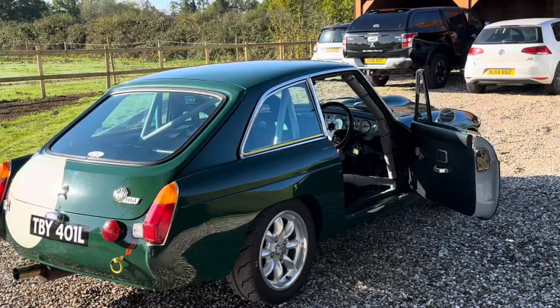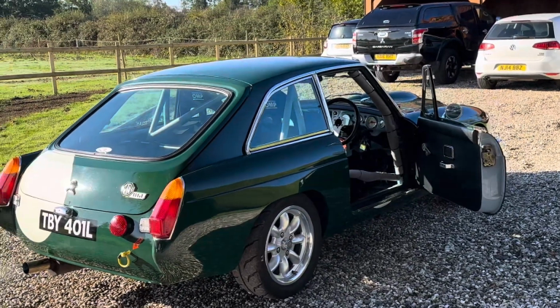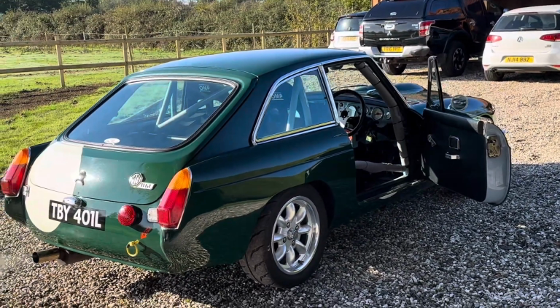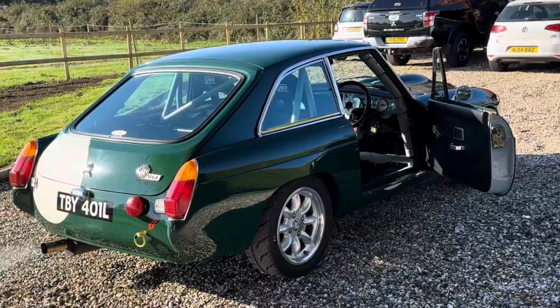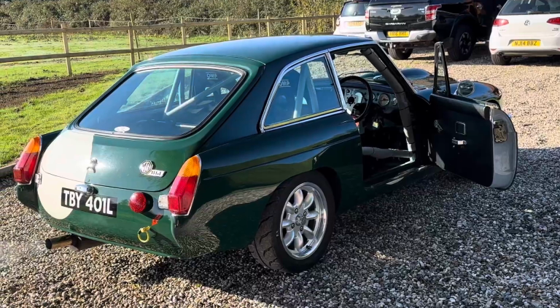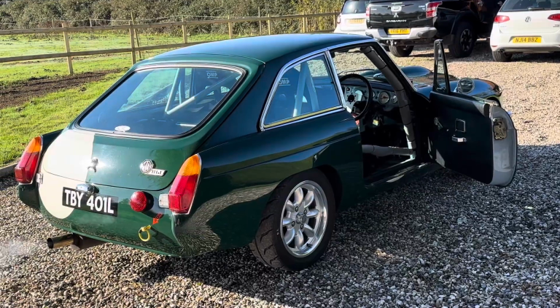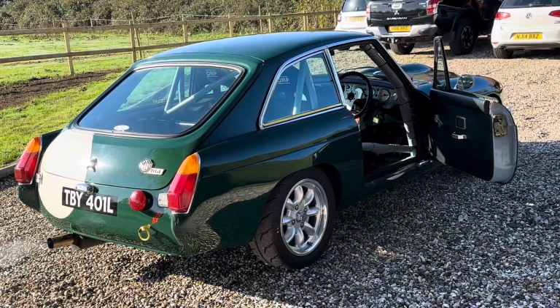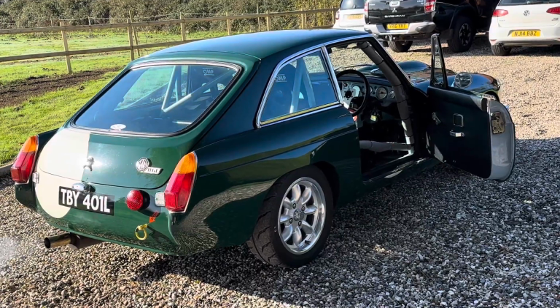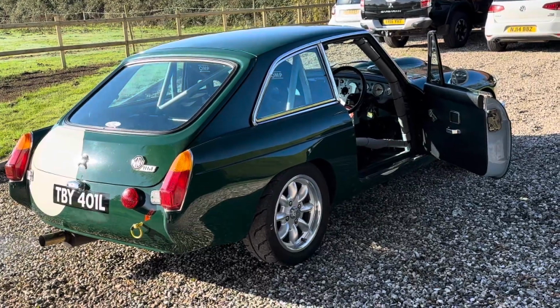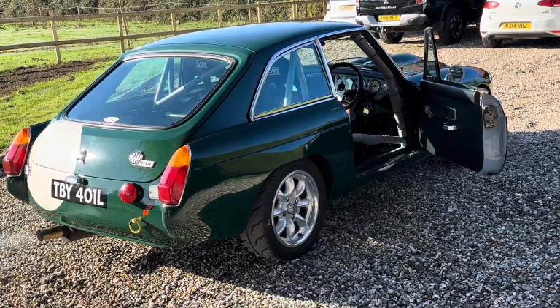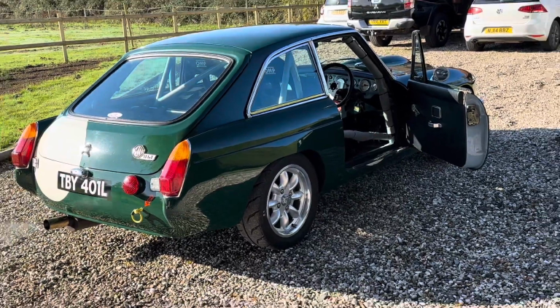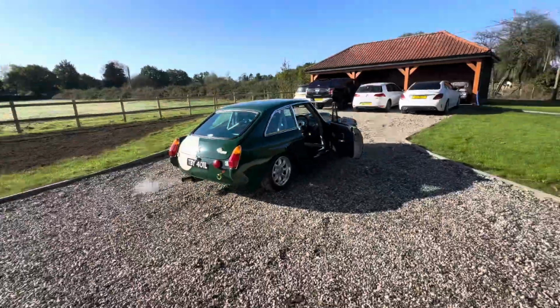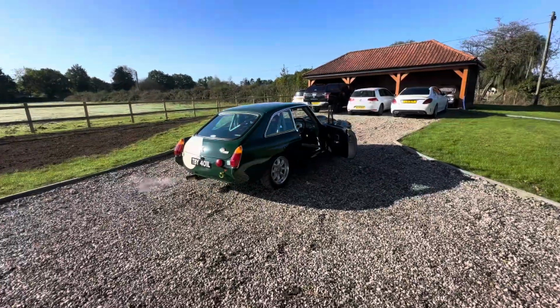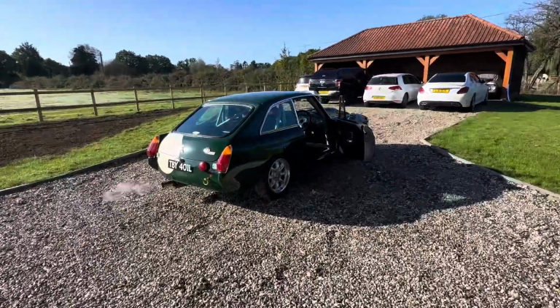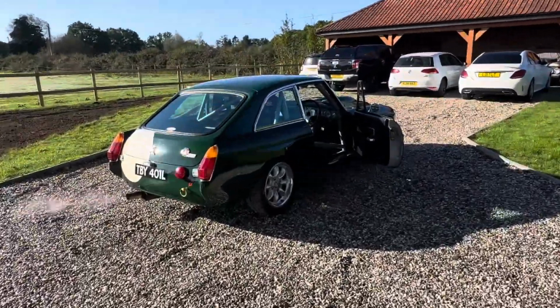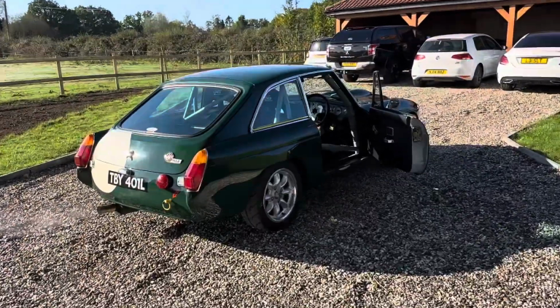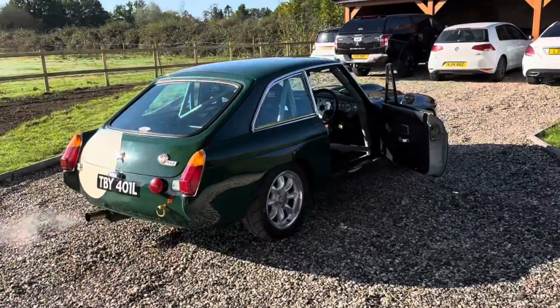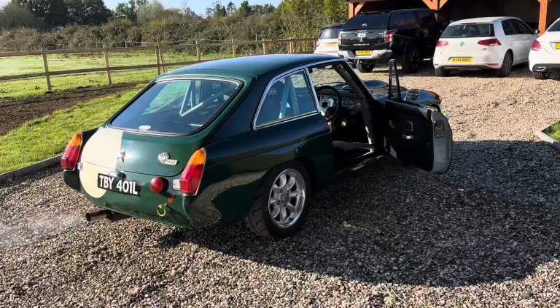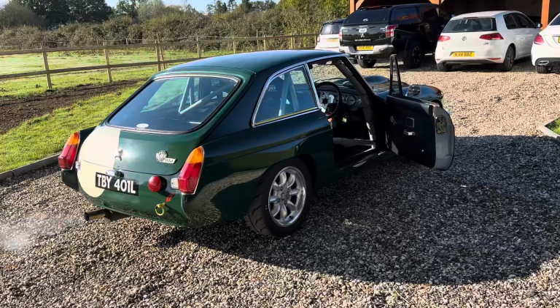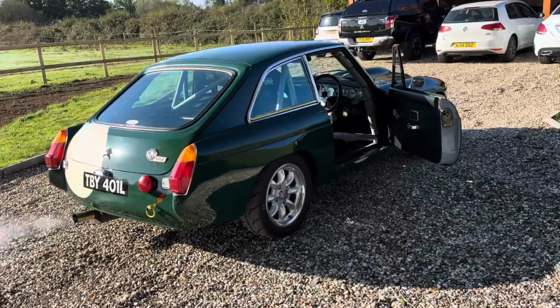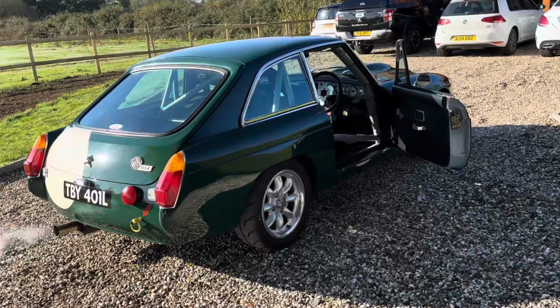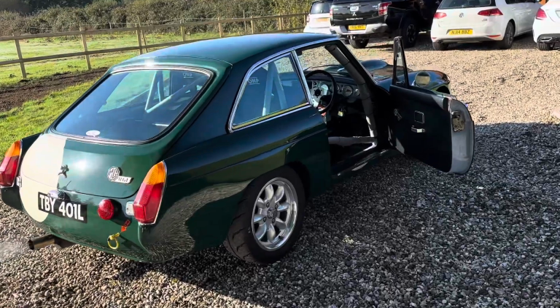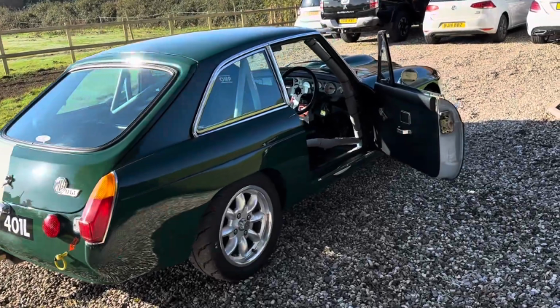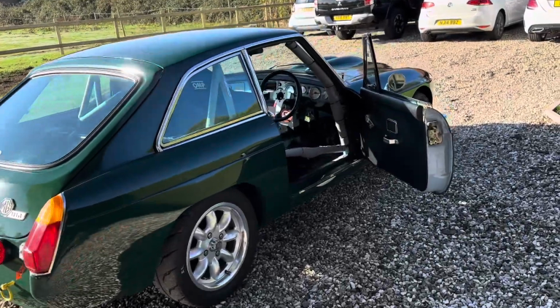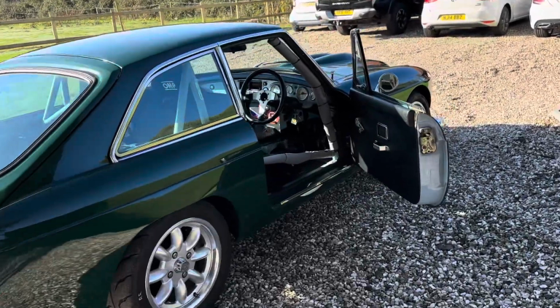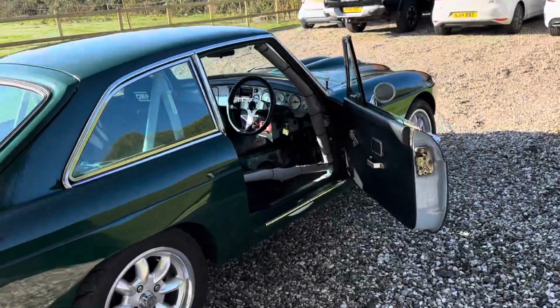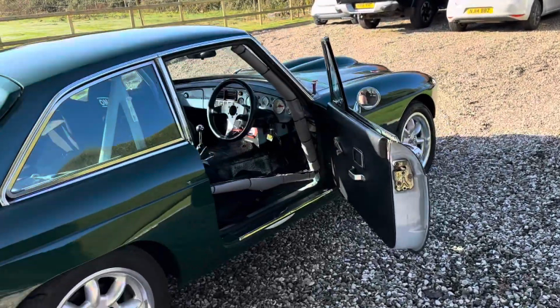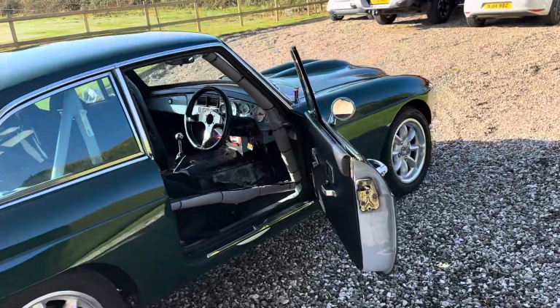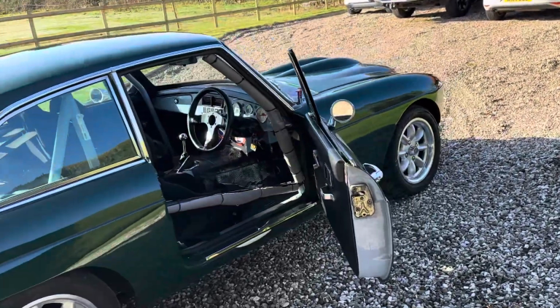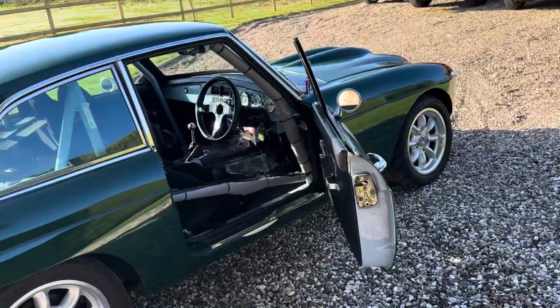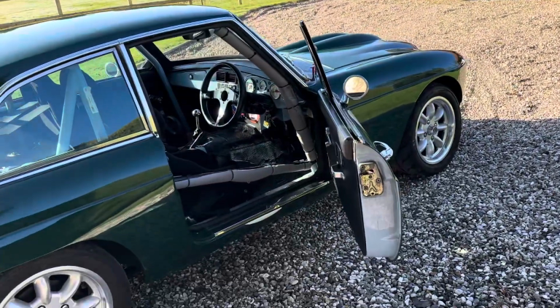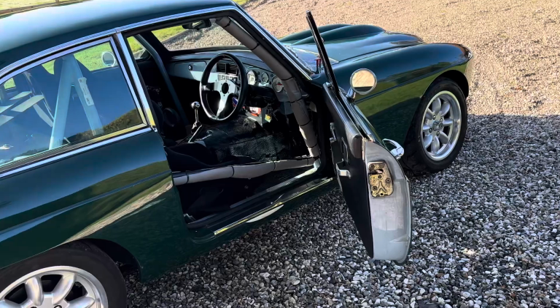Not so harsh, very very quick, very powerful, handles beautifully. It's very well sorted and it's had a fortune spent on it.